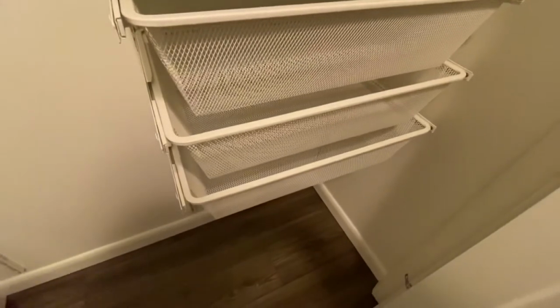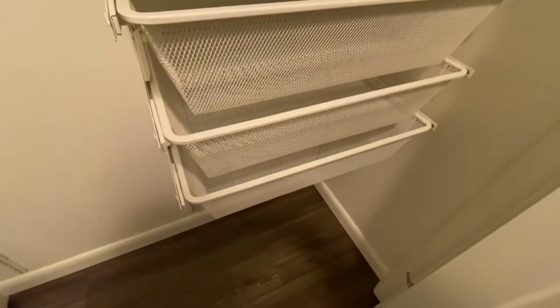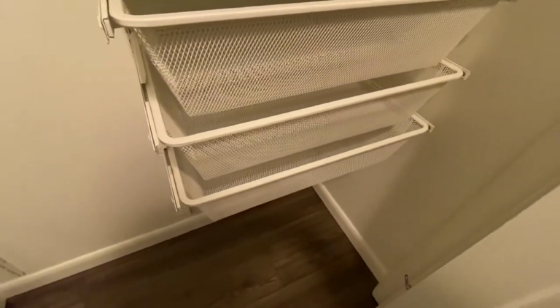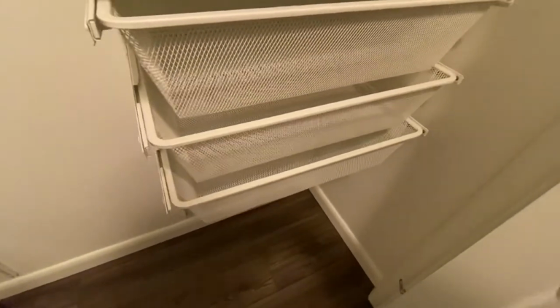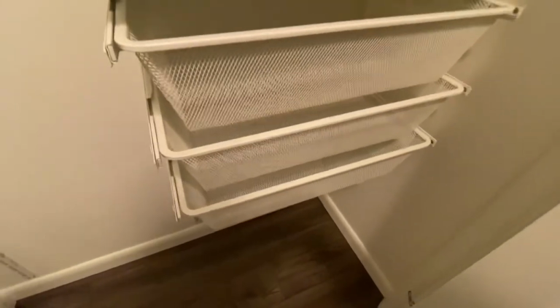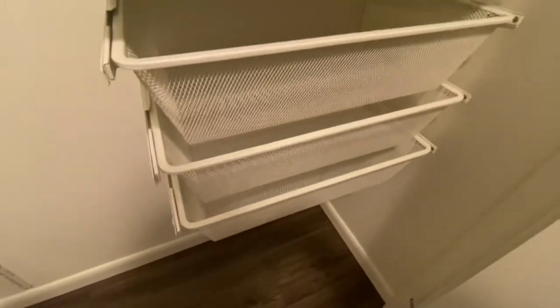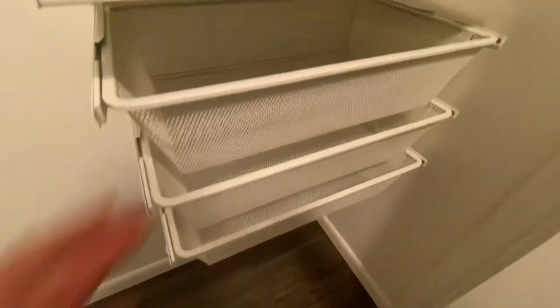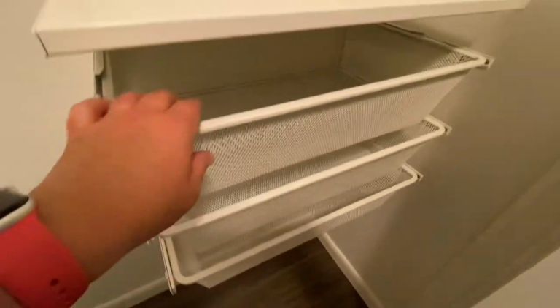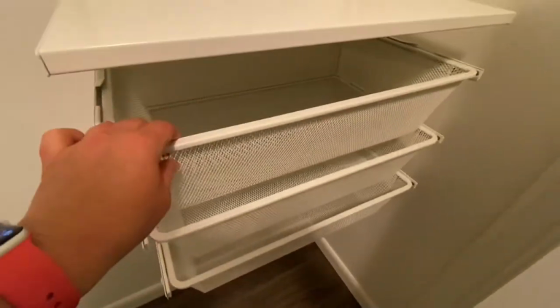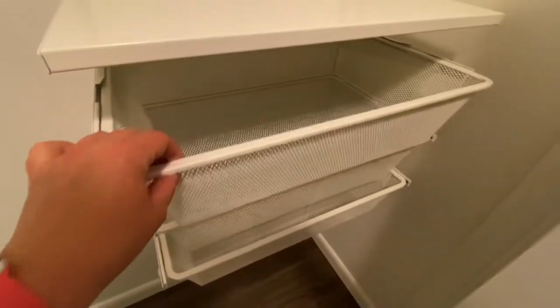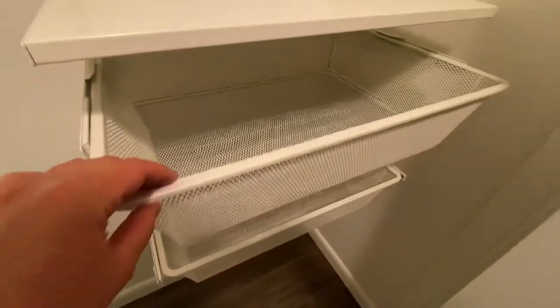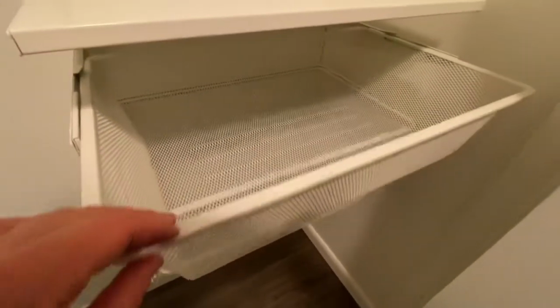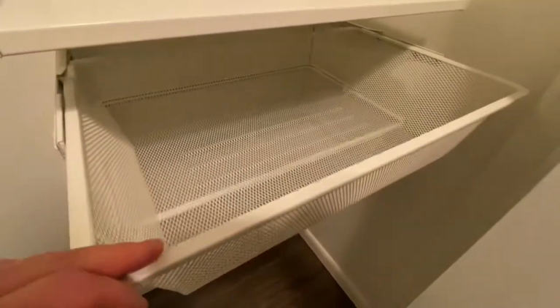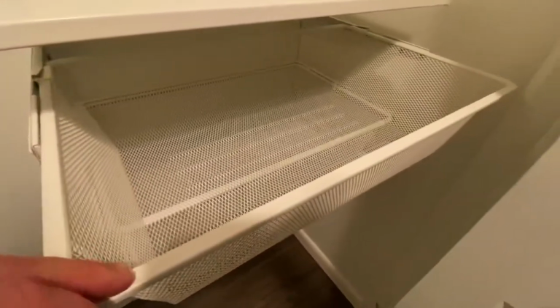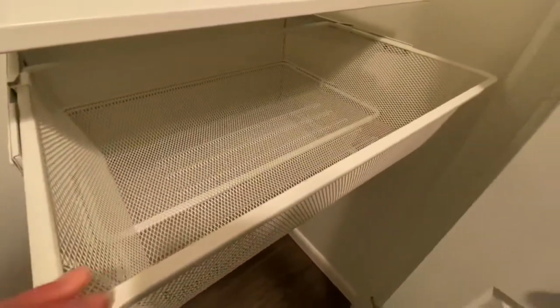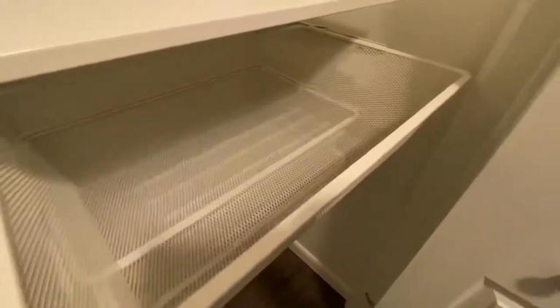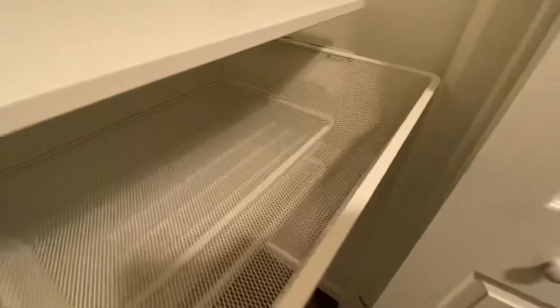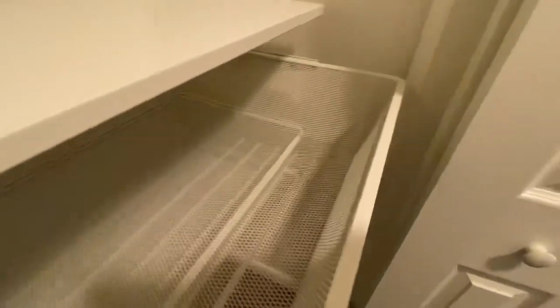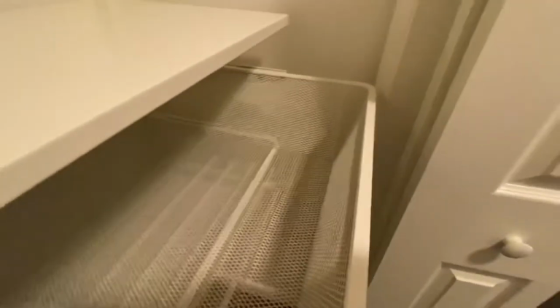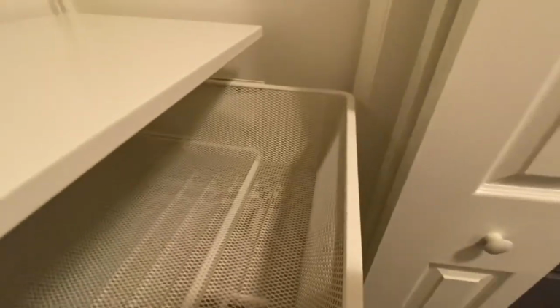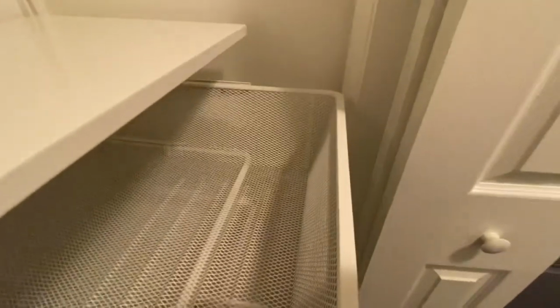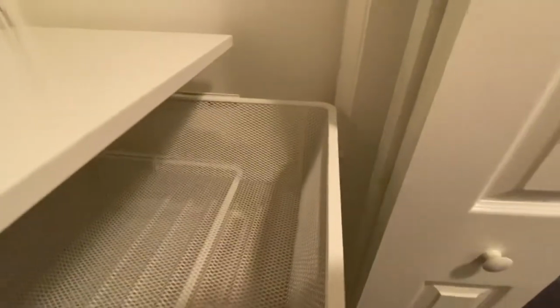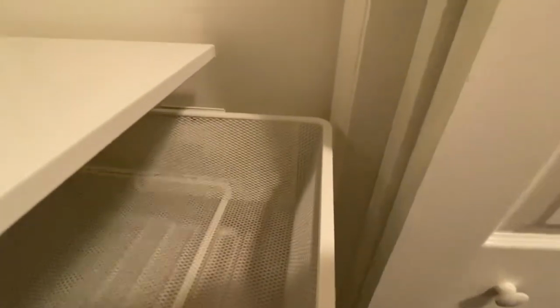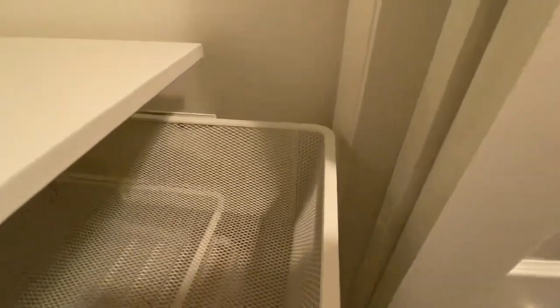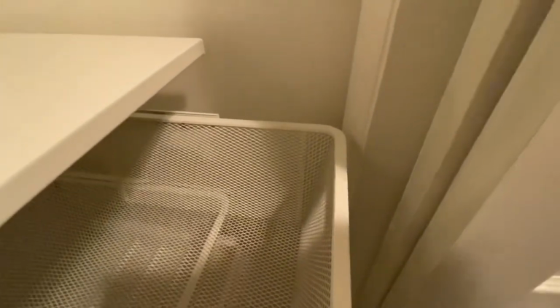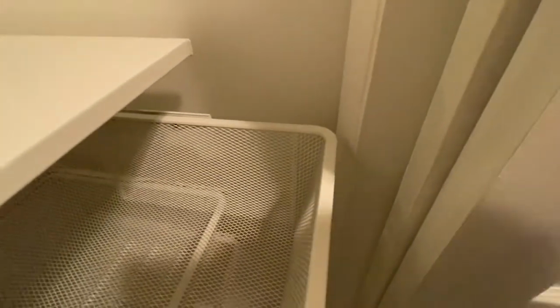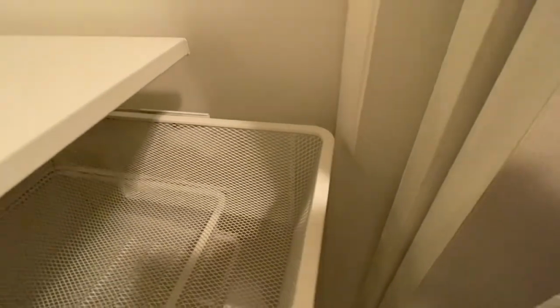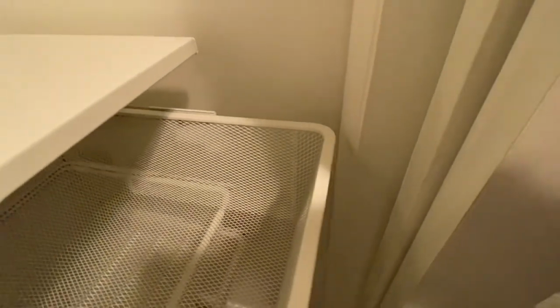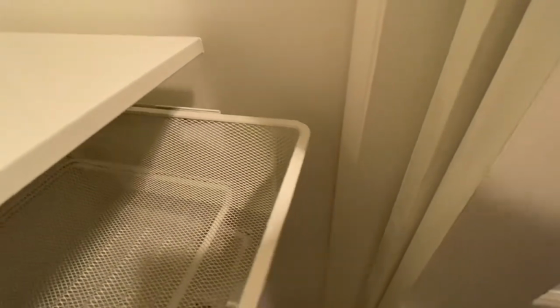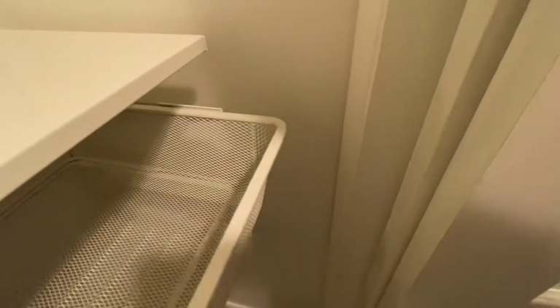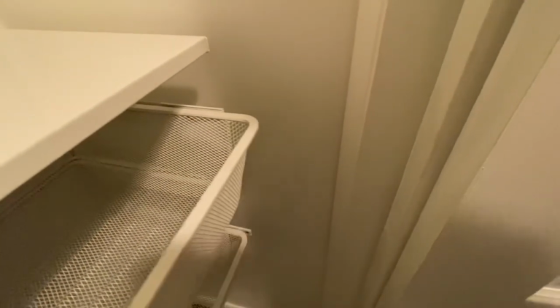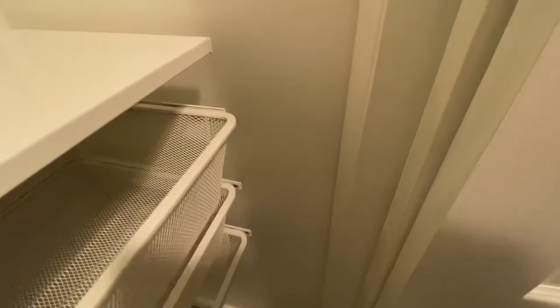When the drawers are pulled out they are 22 inches from the wall, and this closet is 22 inches deep, so they actually fit perfect.